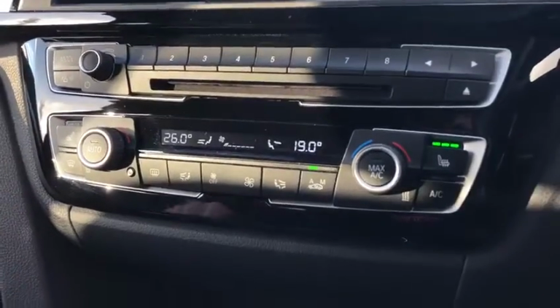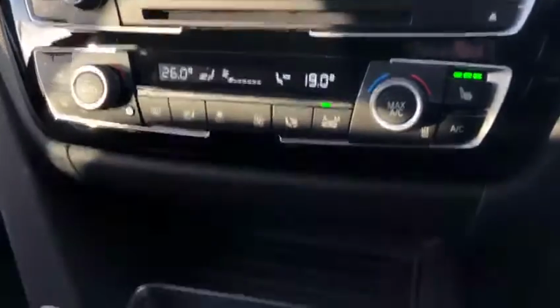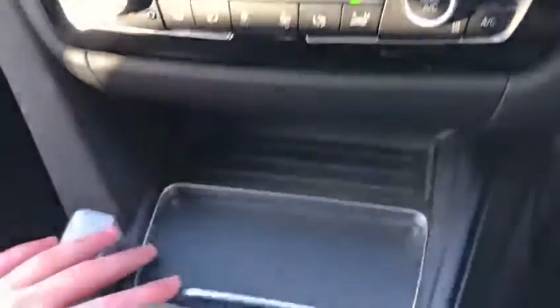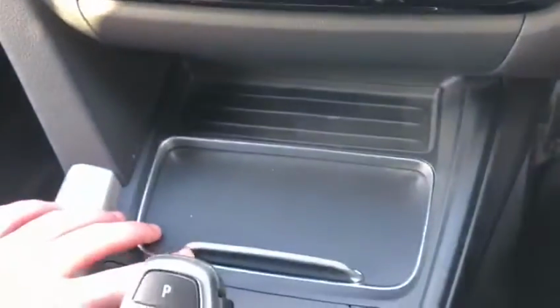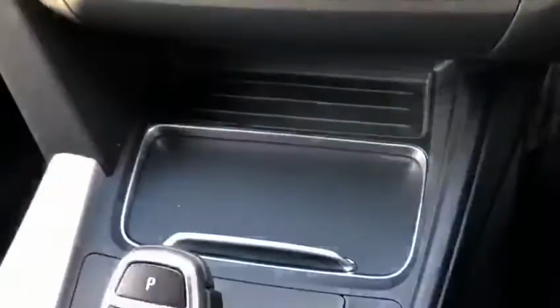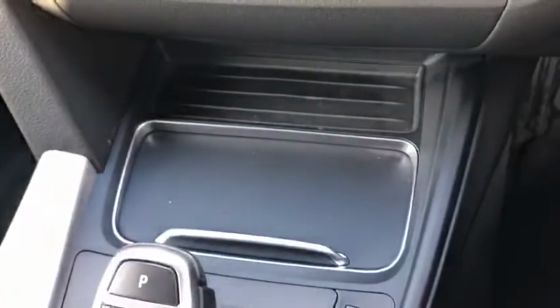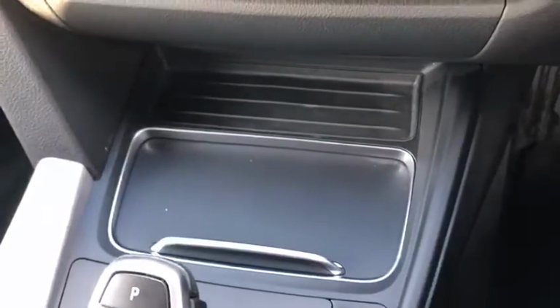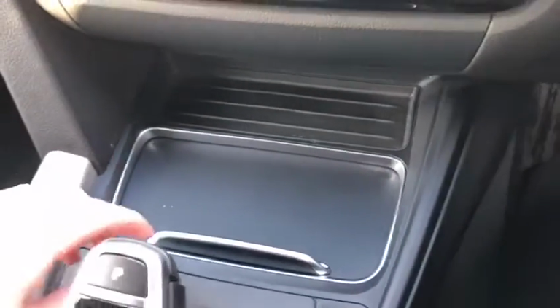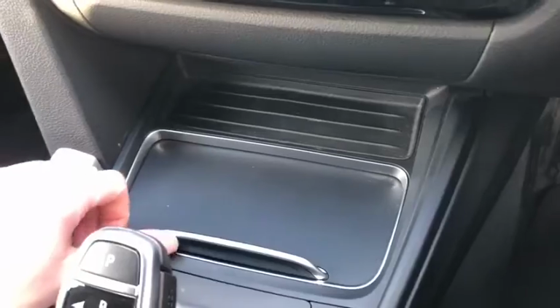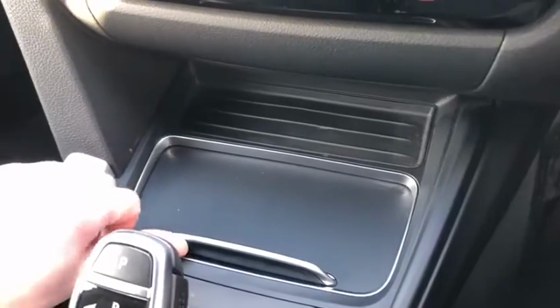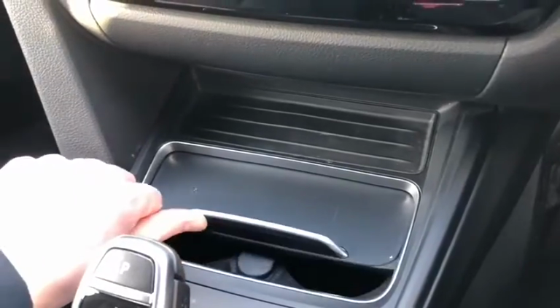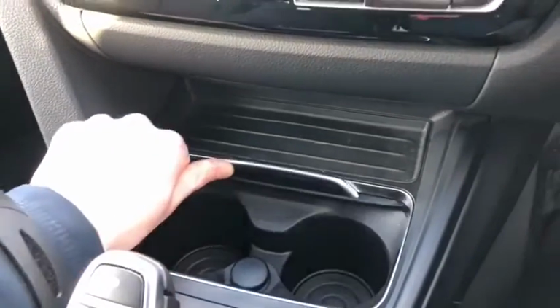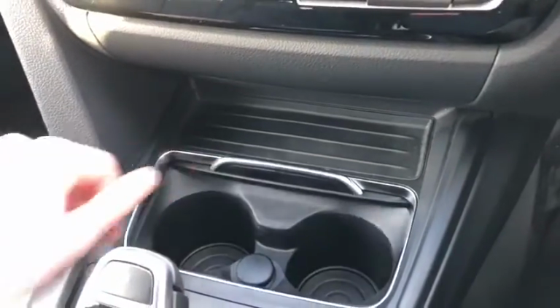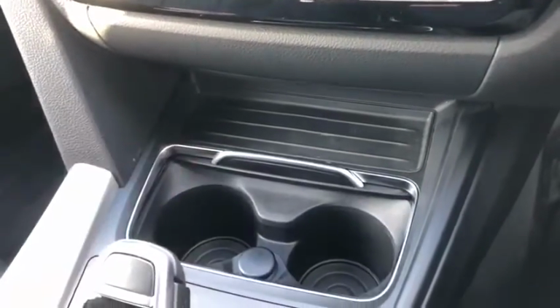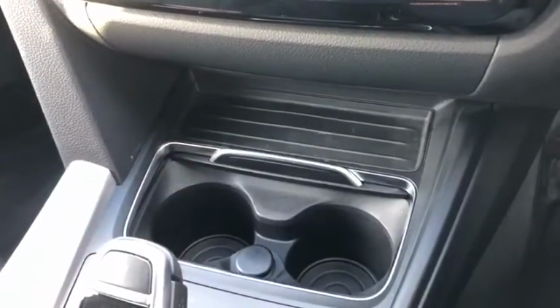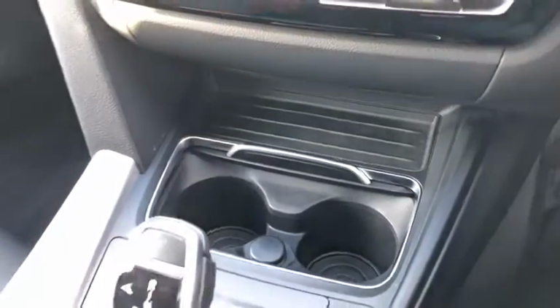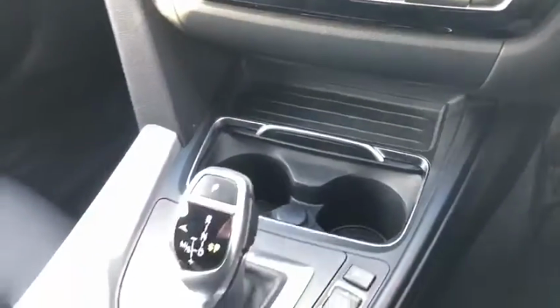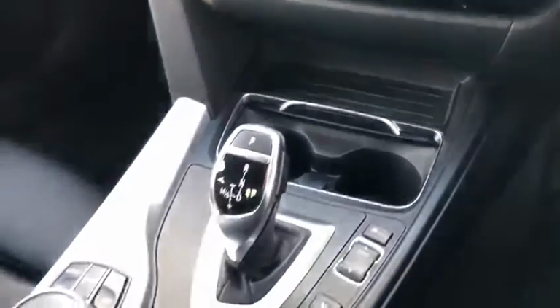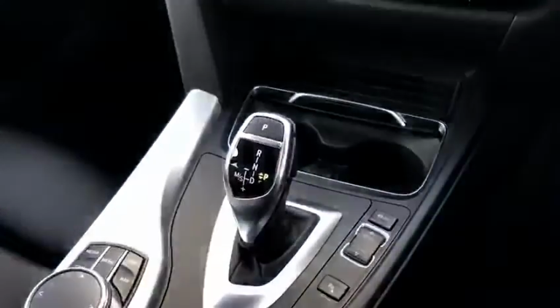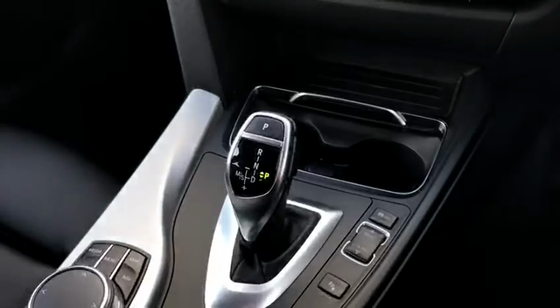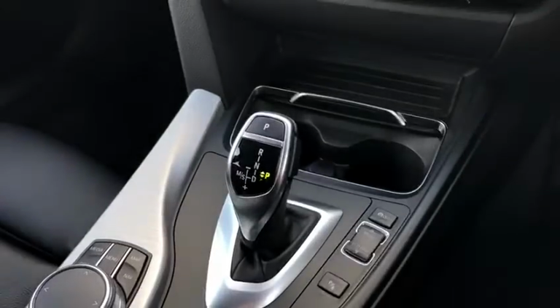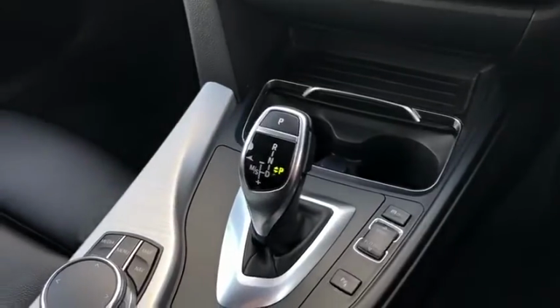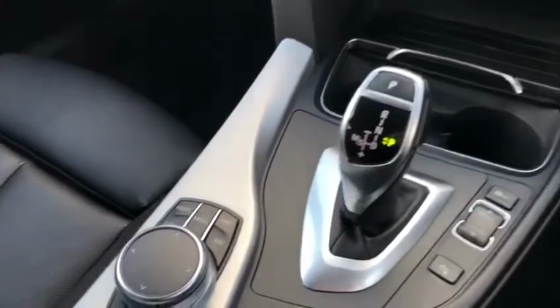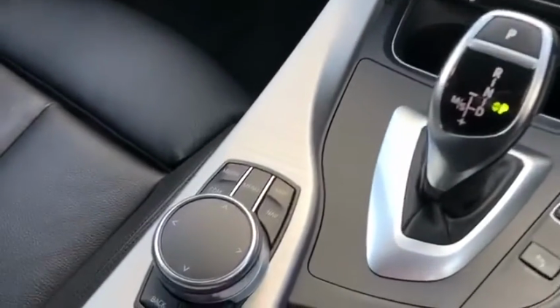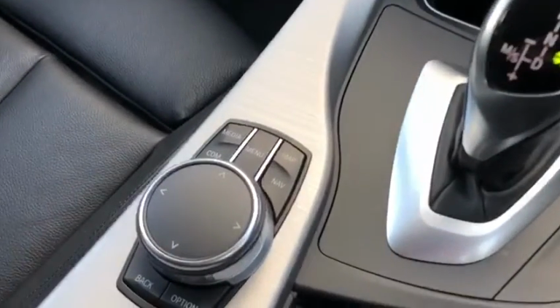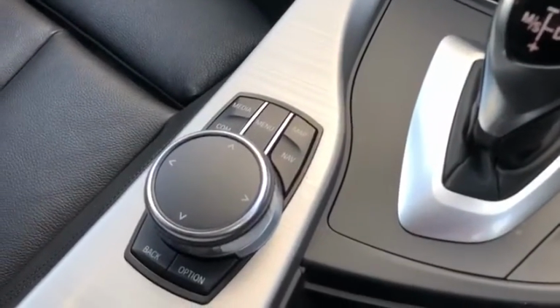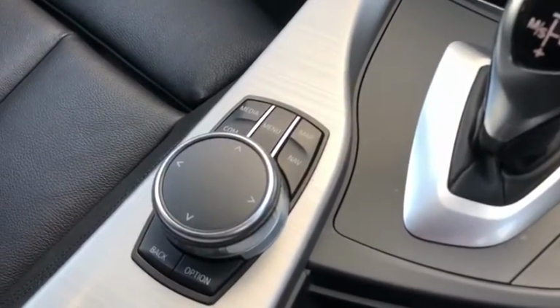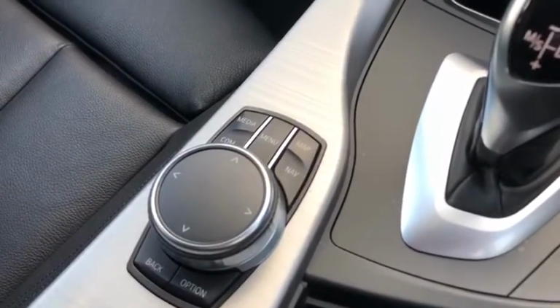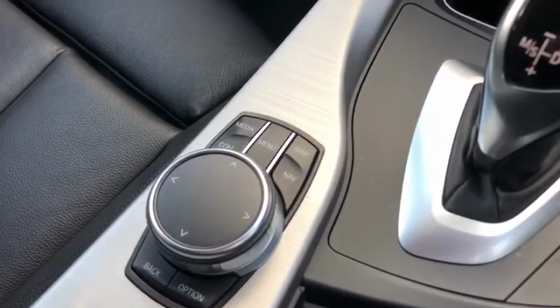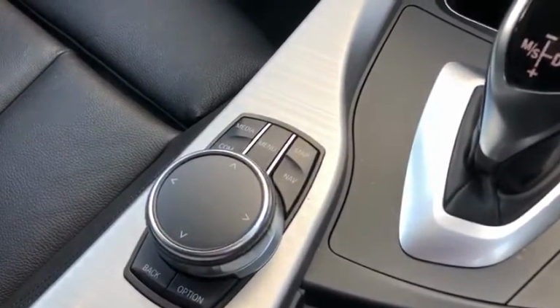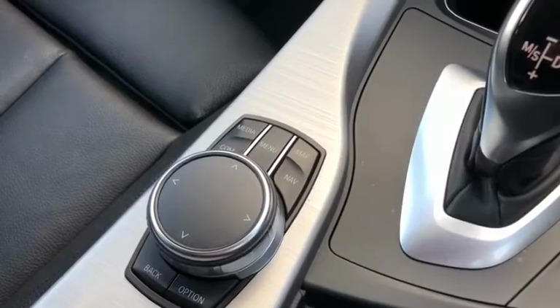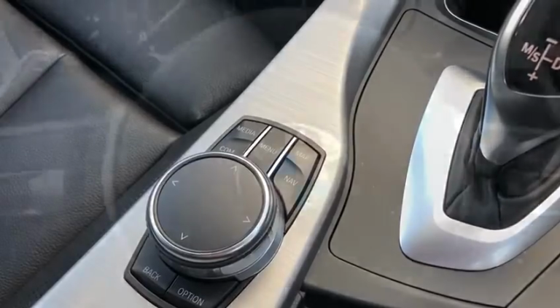Moving down from that, we've got two lovely cup holders which are just behind this slide with the power in the middle there. Amazing automatic gearbox. We also have the lovely ergonomic scroll wheel which will help you go through that screen.